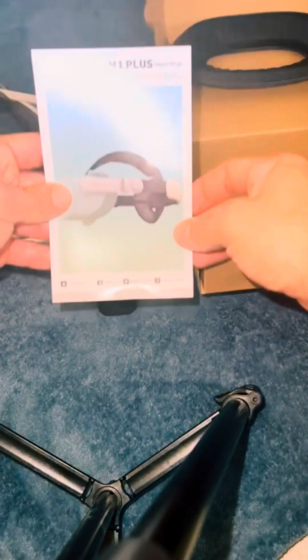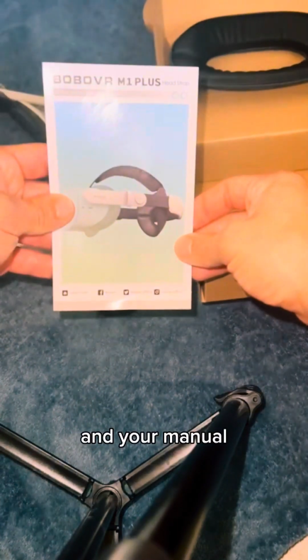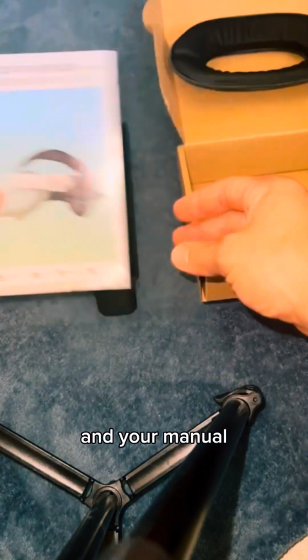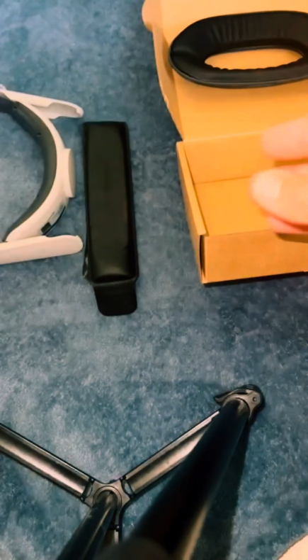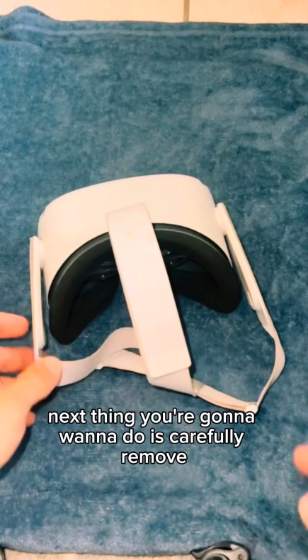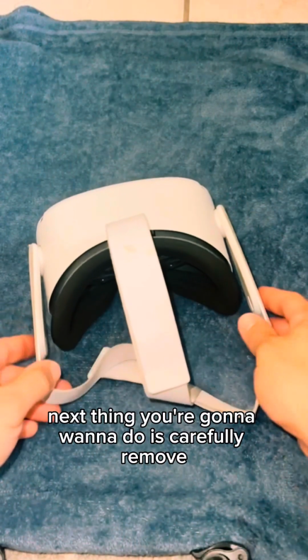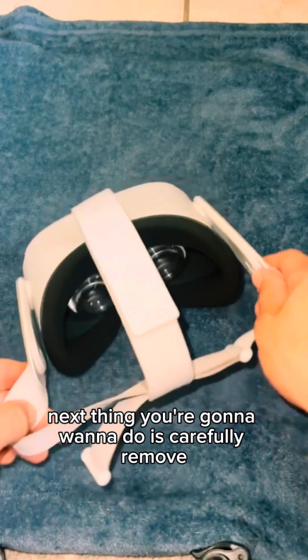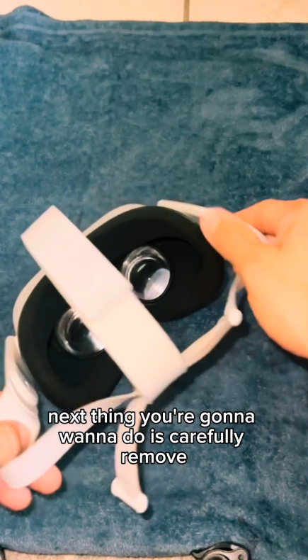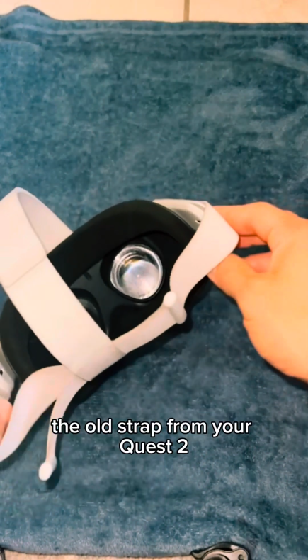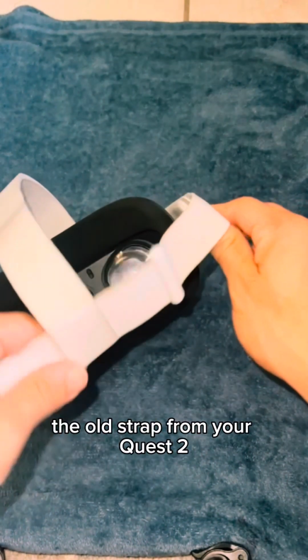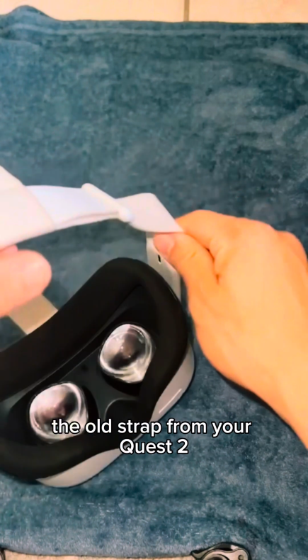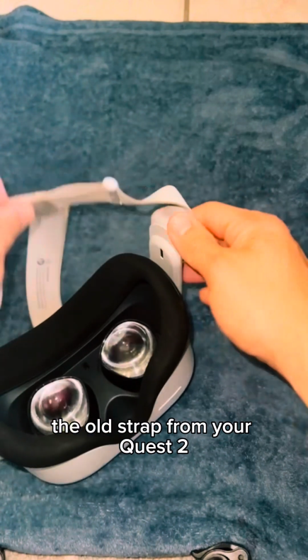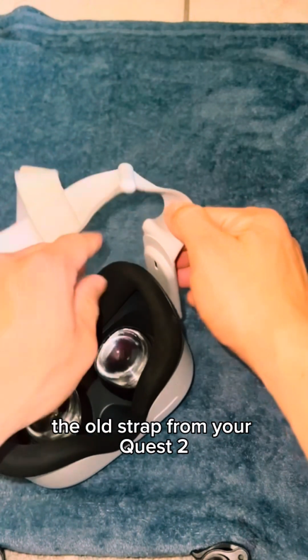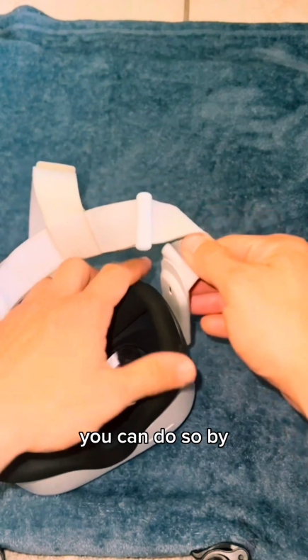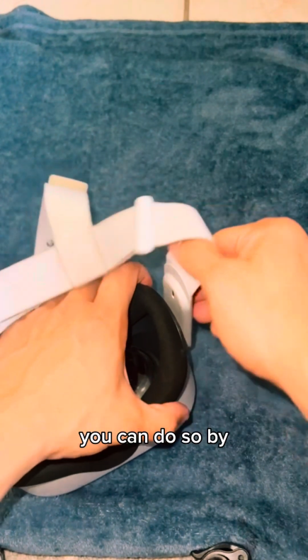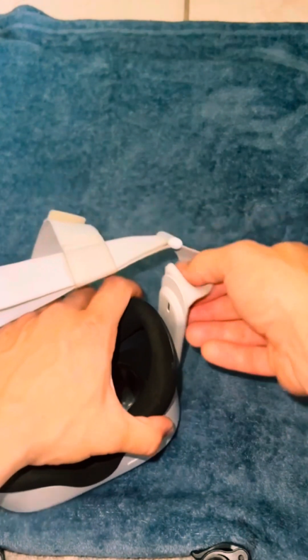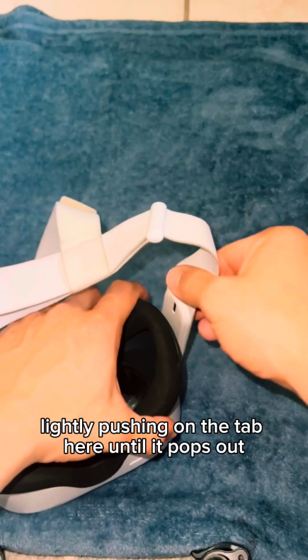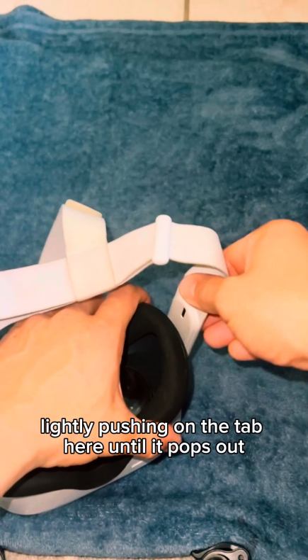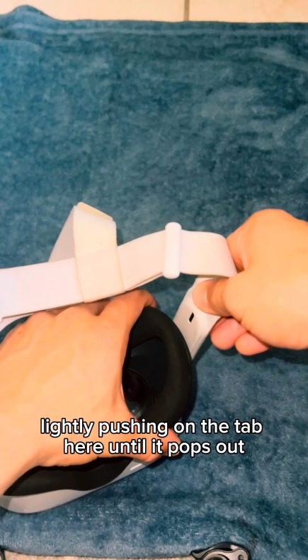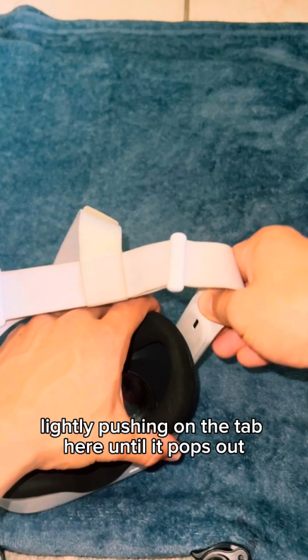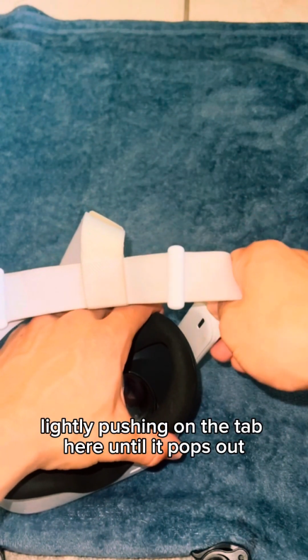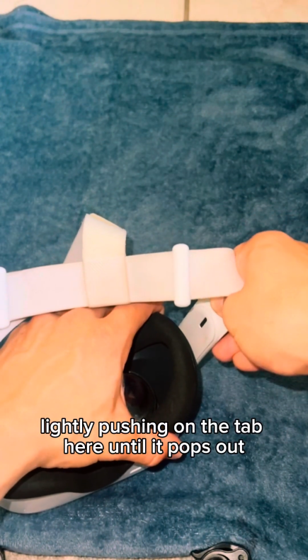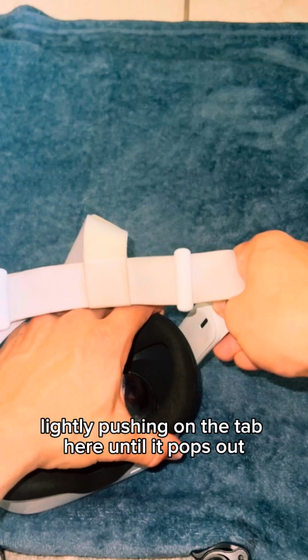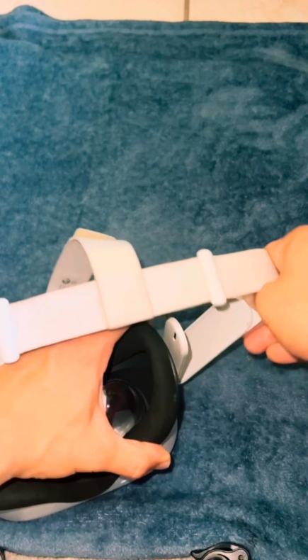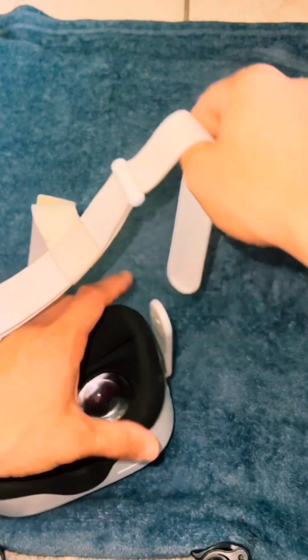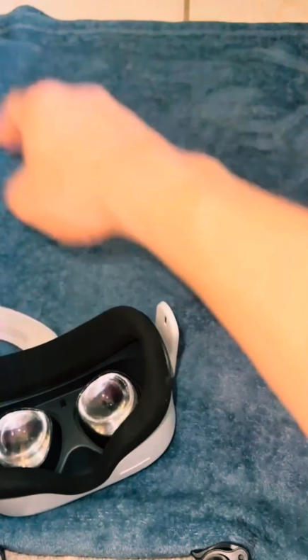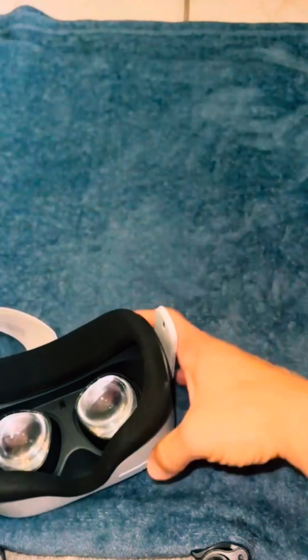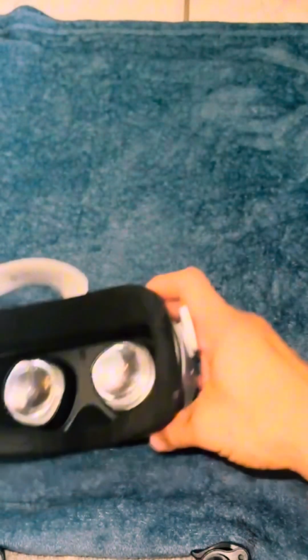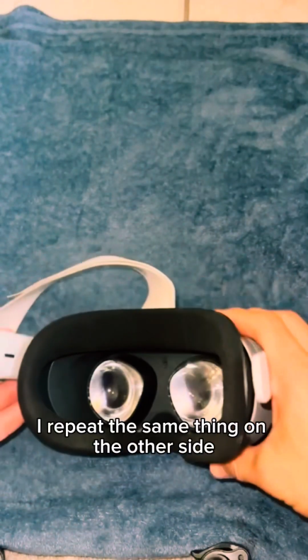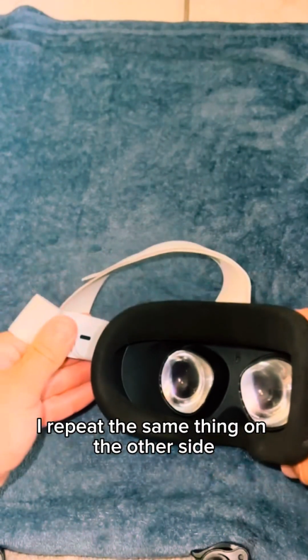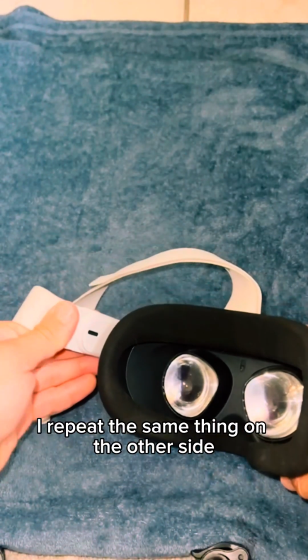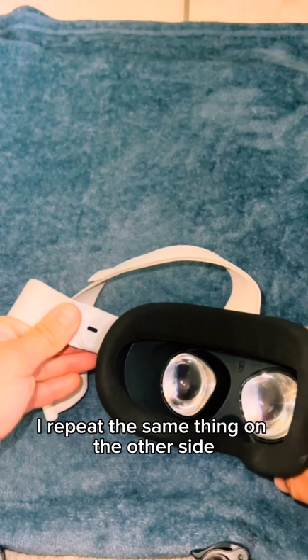Next thing you're going to want to do is carefully remove the old strap from the Quest 2. You can do so by lightly pushing on the tab here until it pops out. Repeat the same thing on the other side.